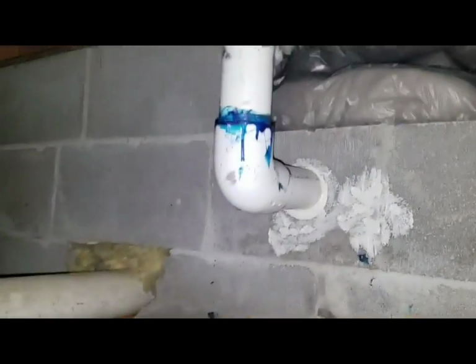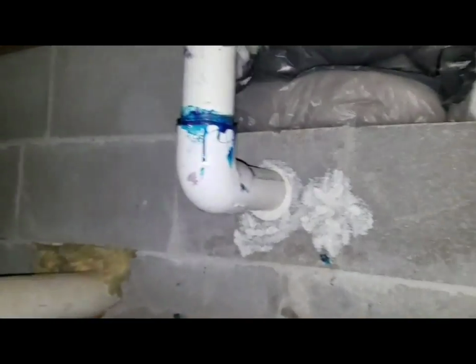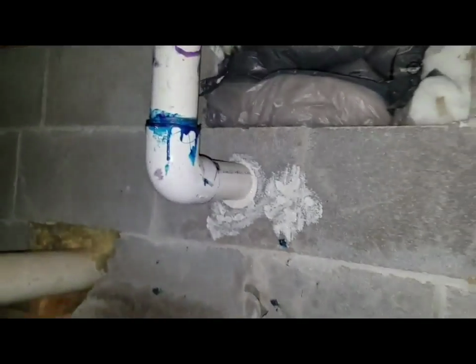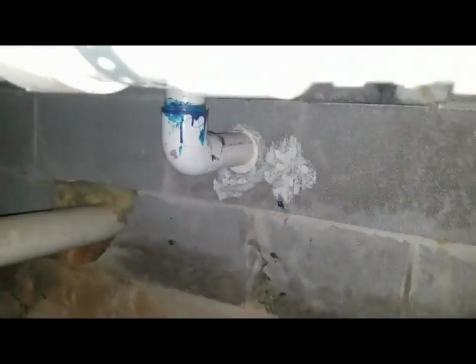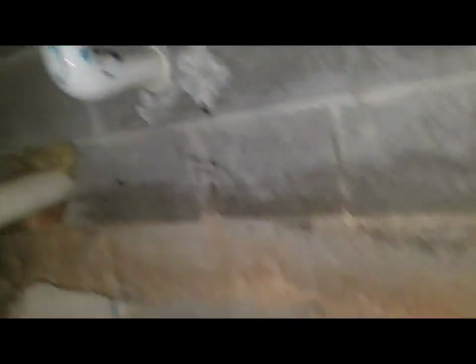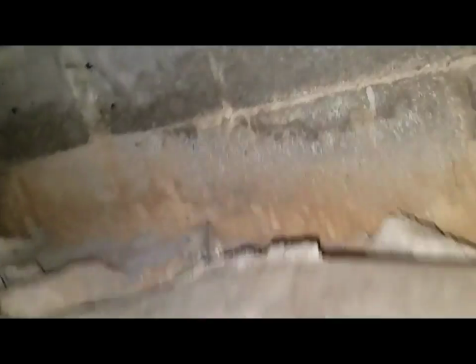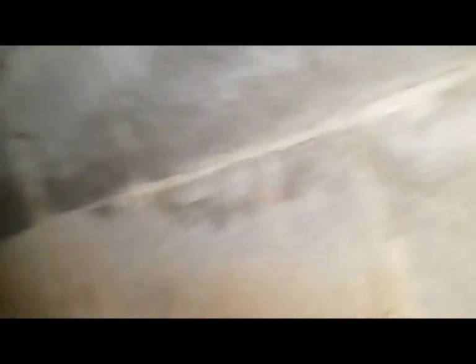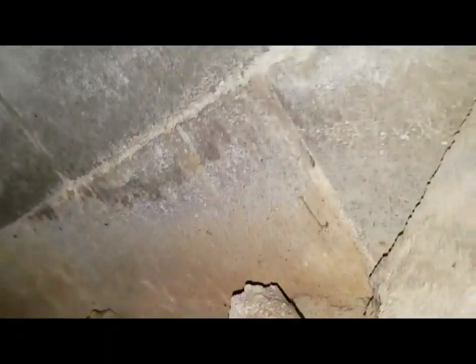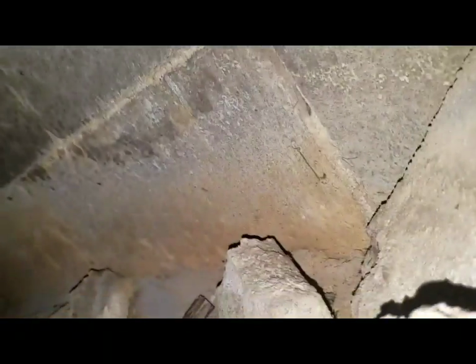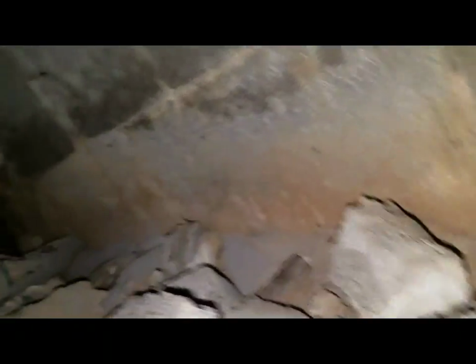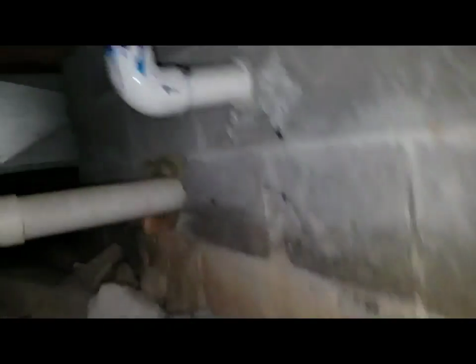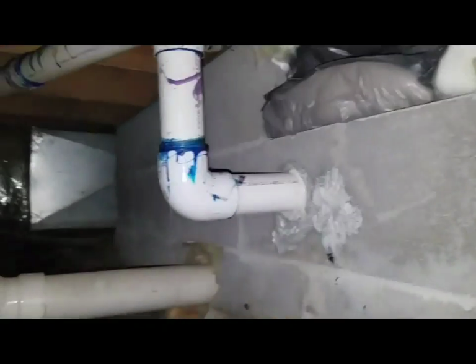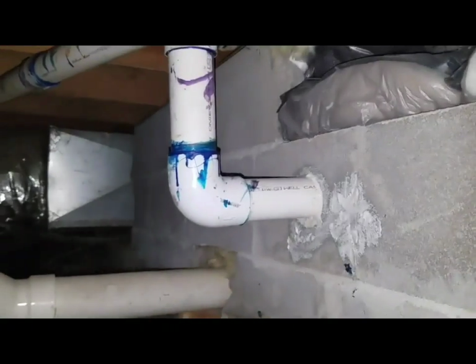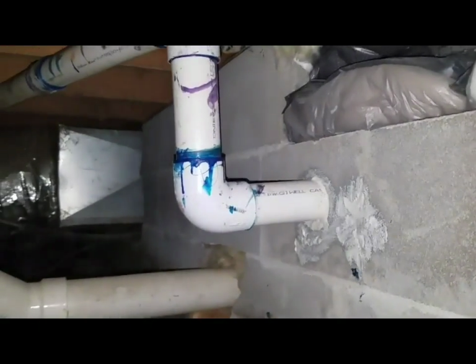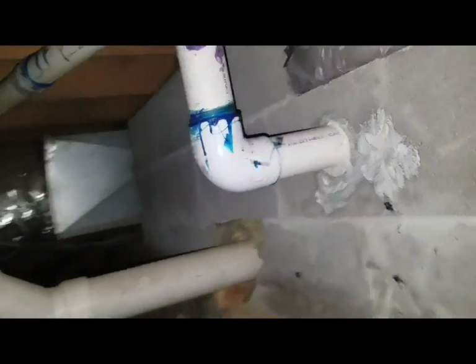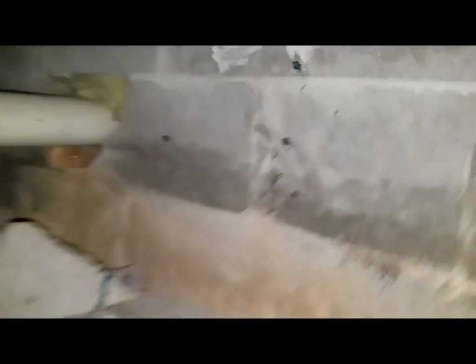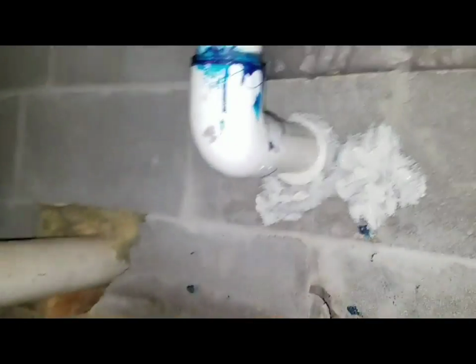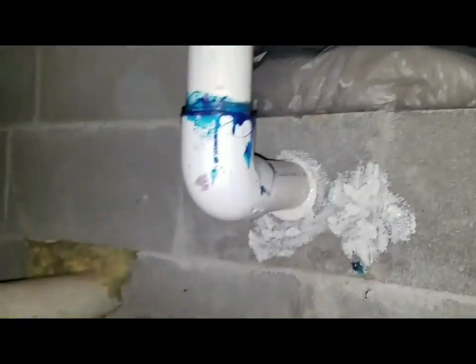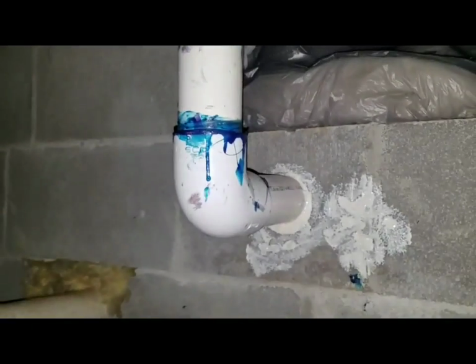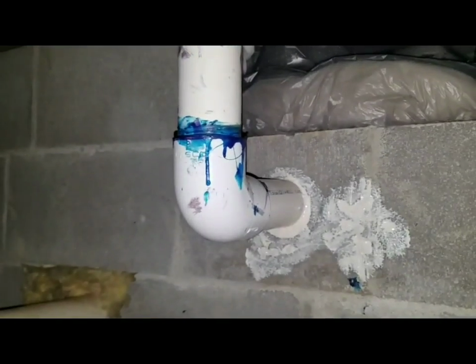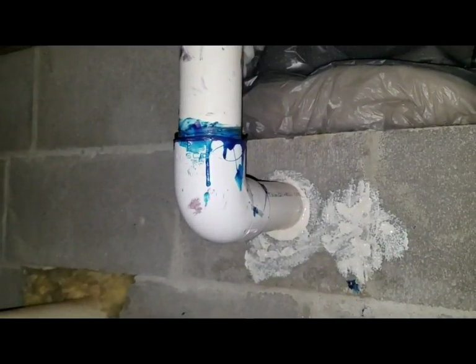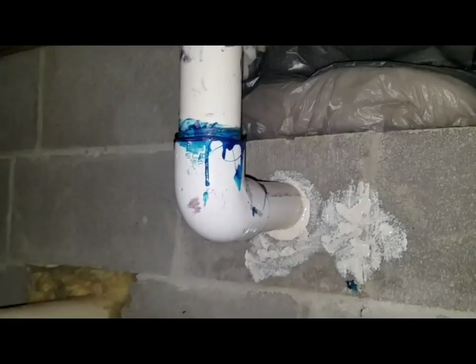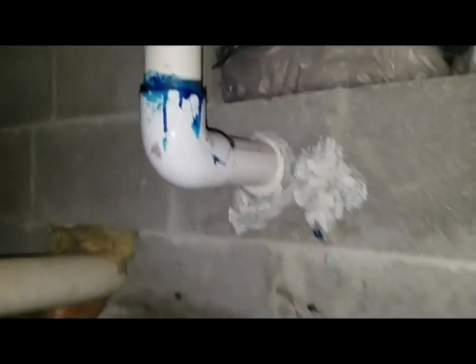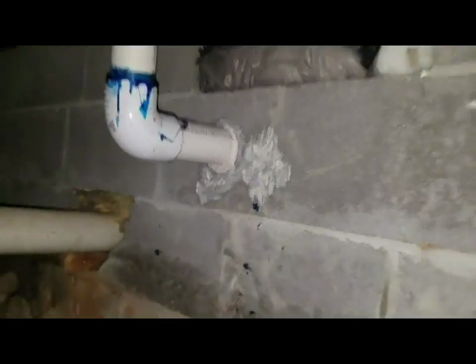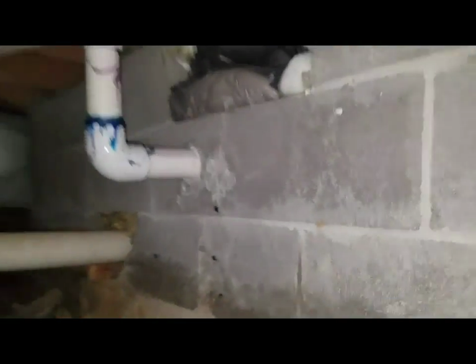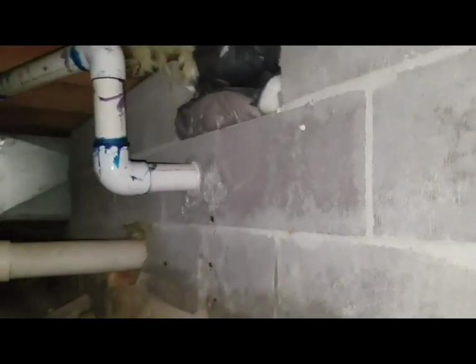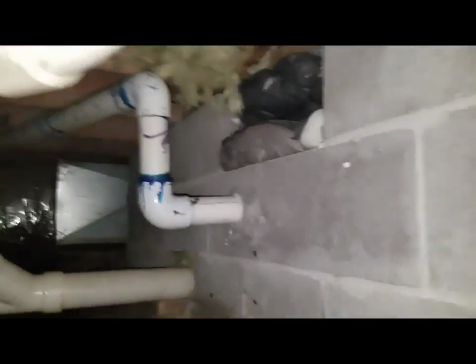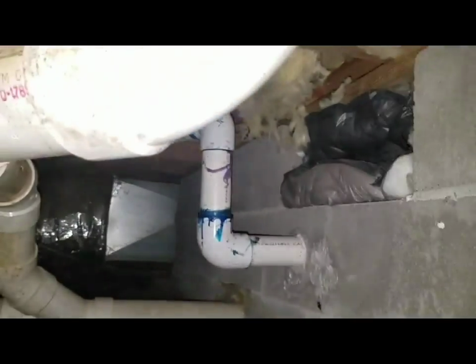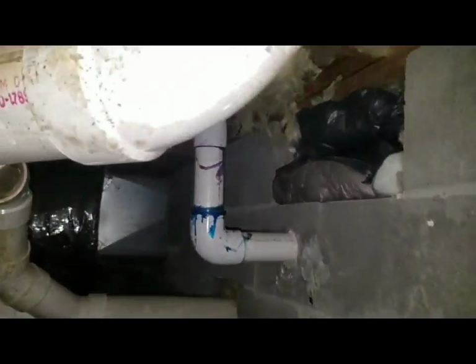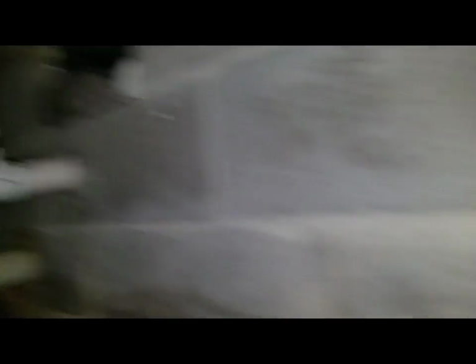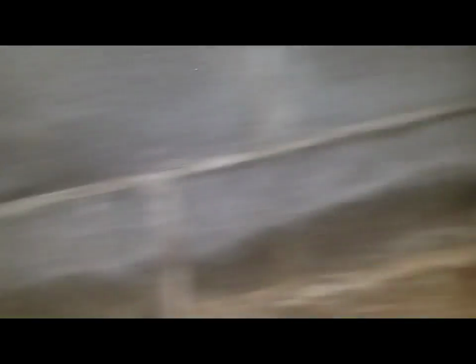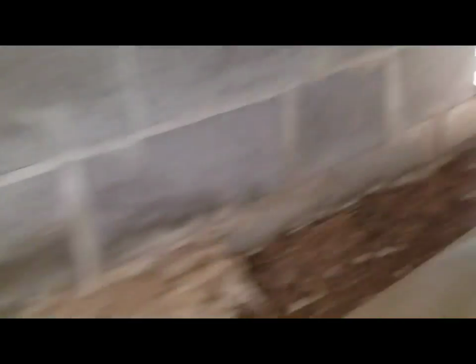Went ahead and put a liquid nail all the way around my cuts — even though I used the circular saw, you can see I cut that perfect. So that goes out there.